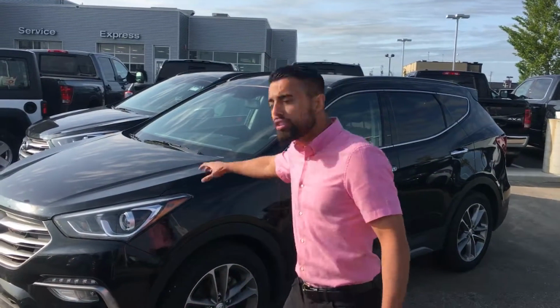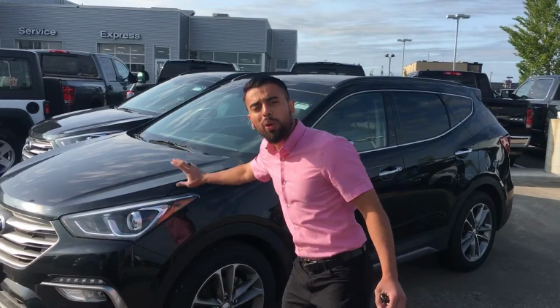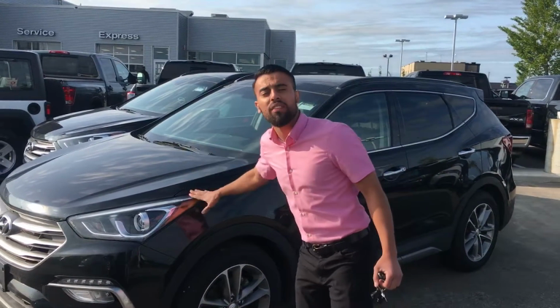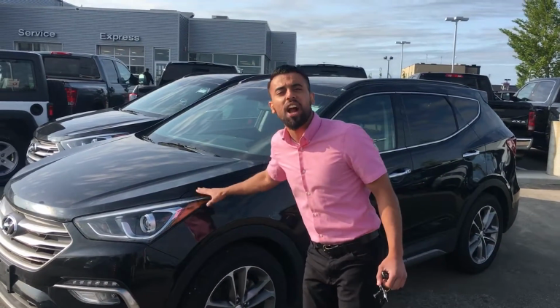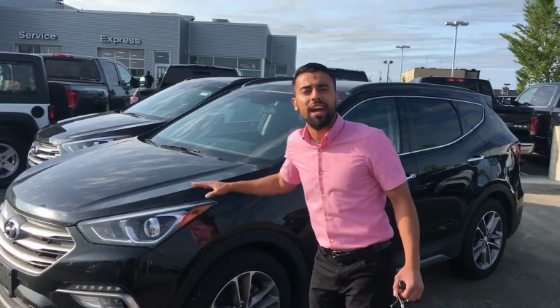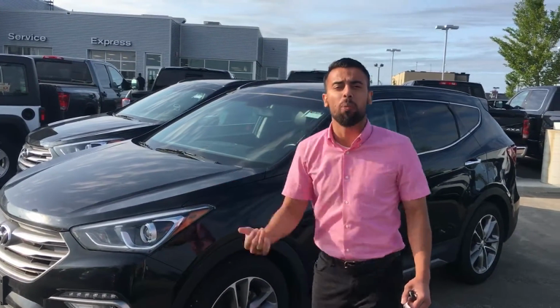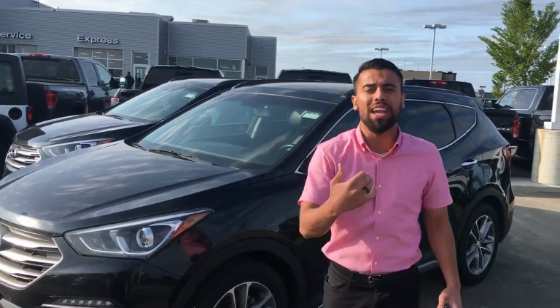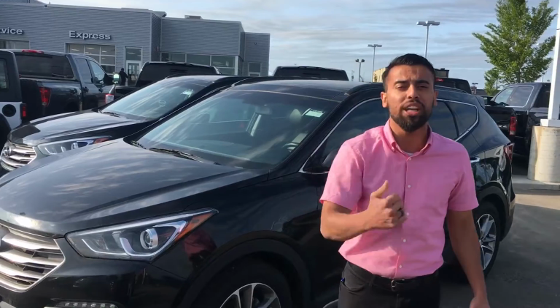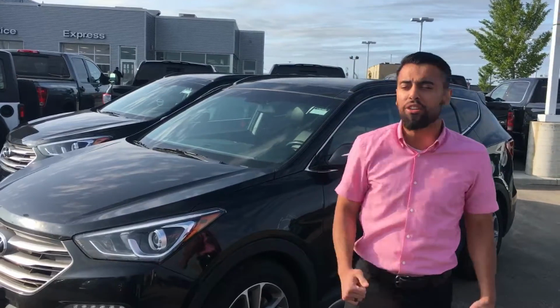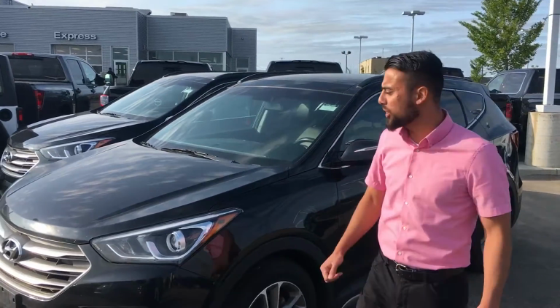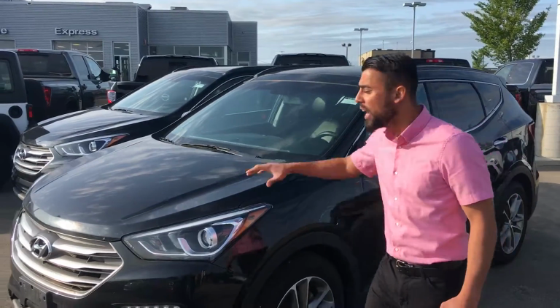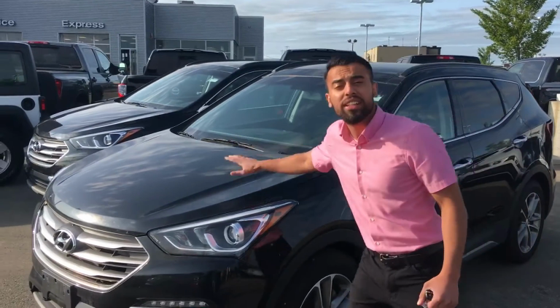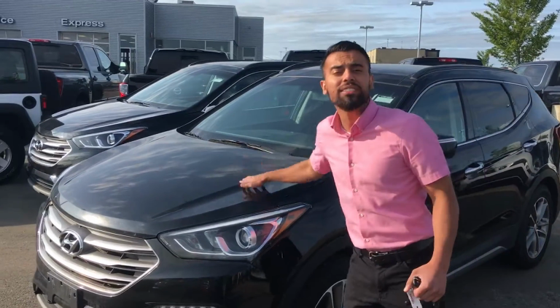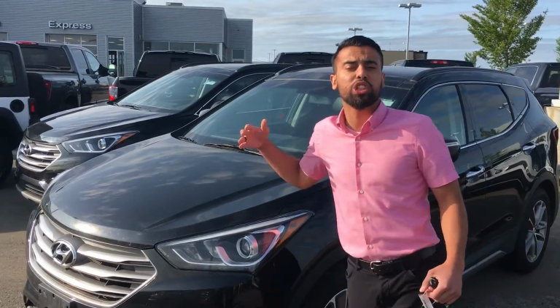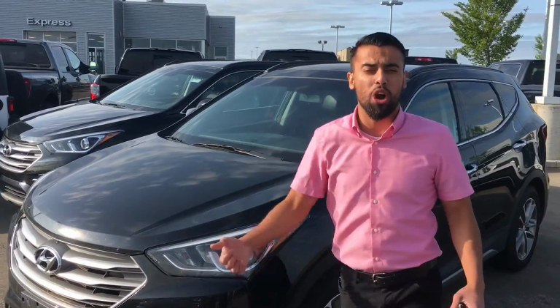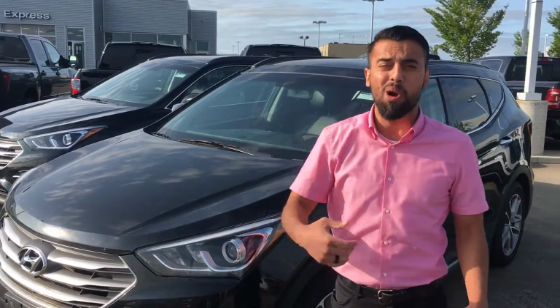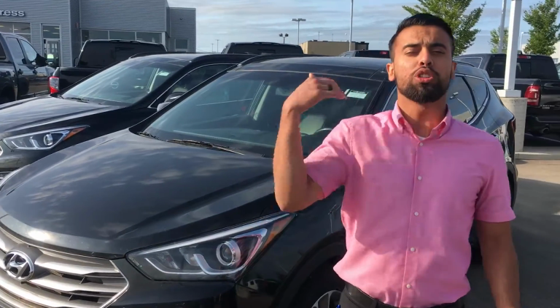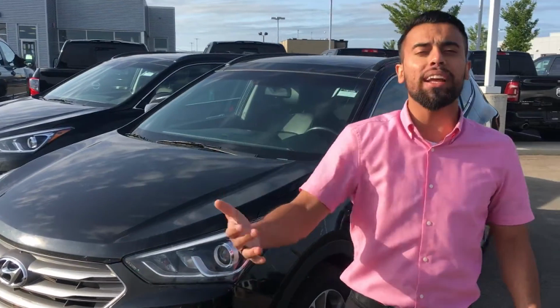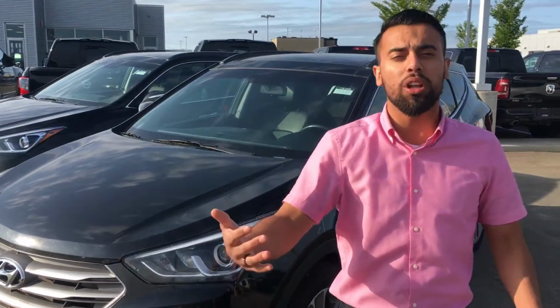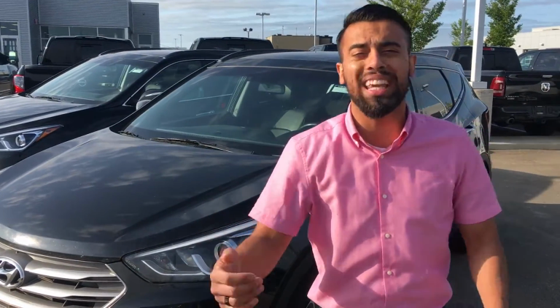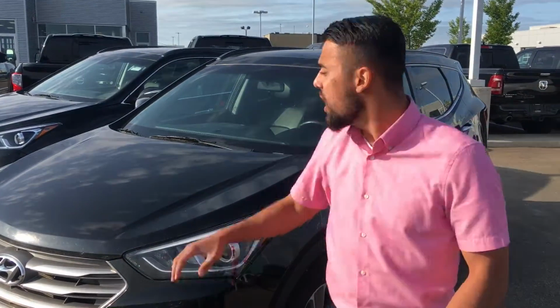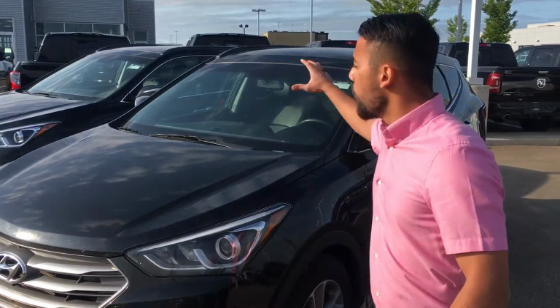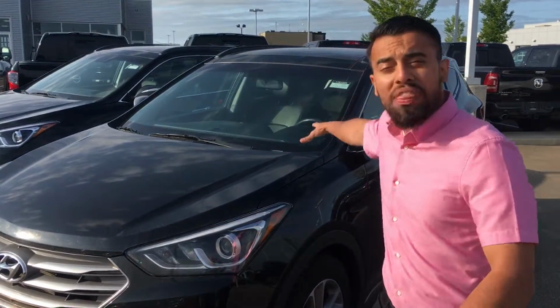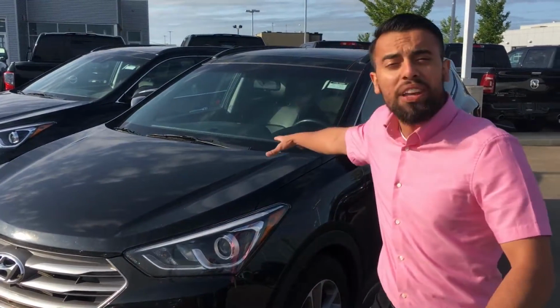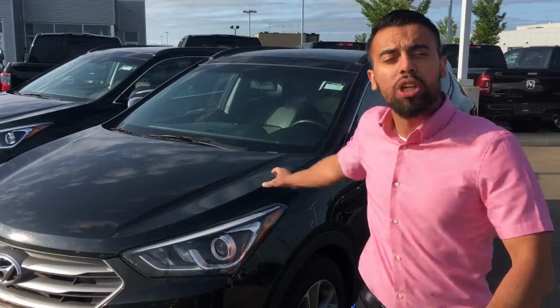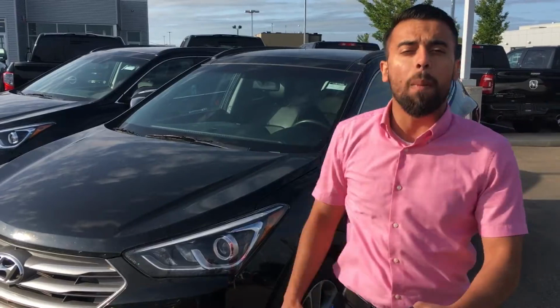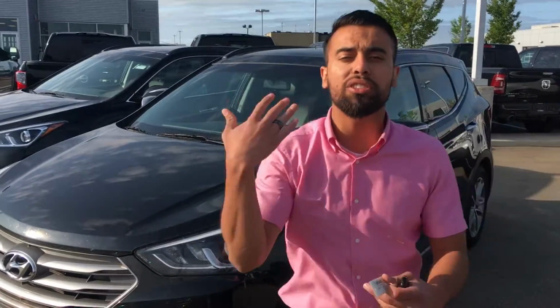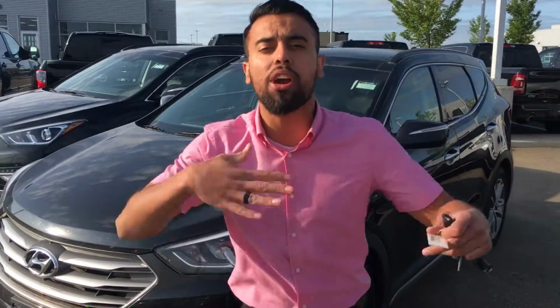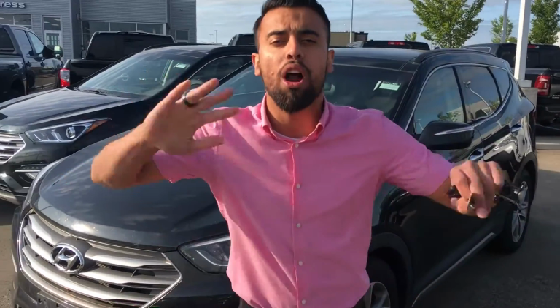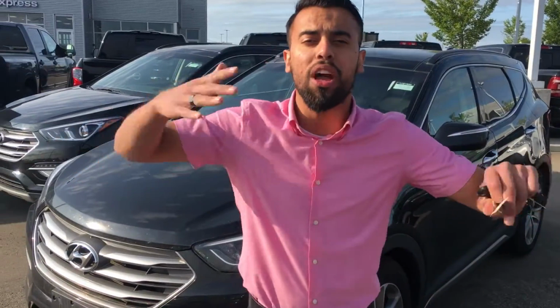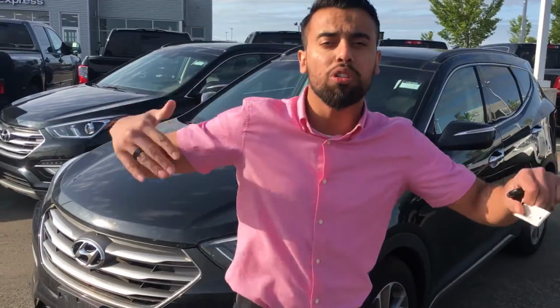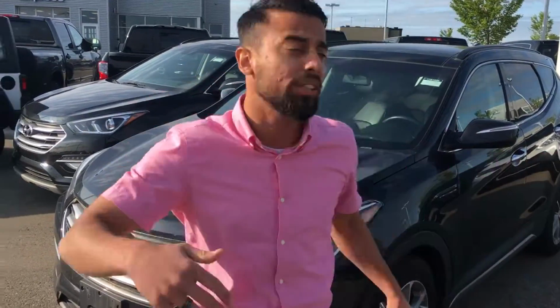Here's a 2017 Hyundai Sport that you sent your information in on. This one's actually a turbo, so you get an extra little kick with navigation as well, but it's sitting around 100,000 kilometers.